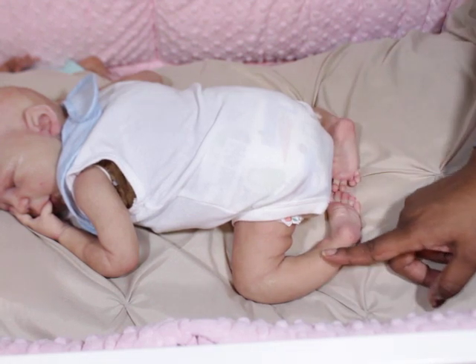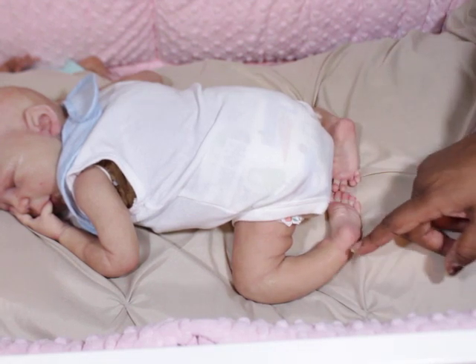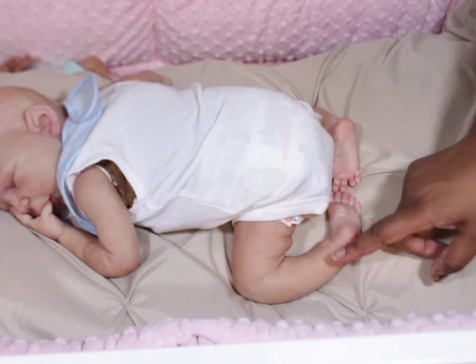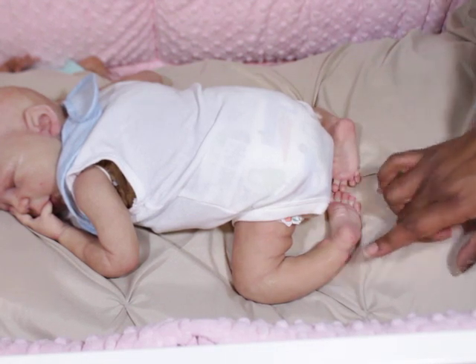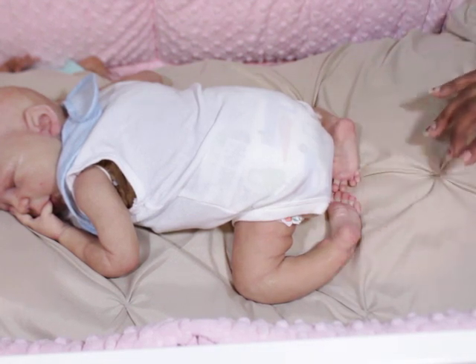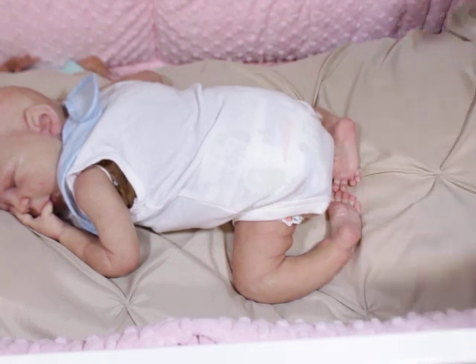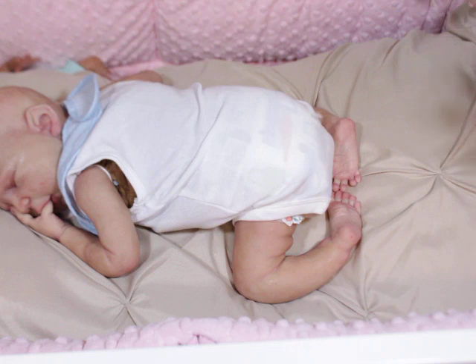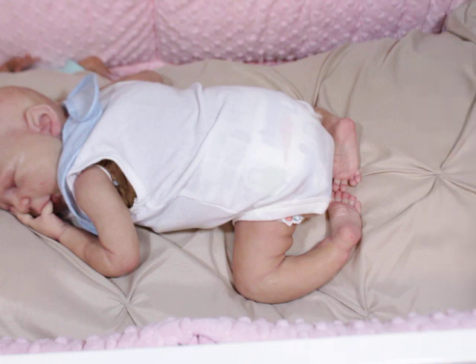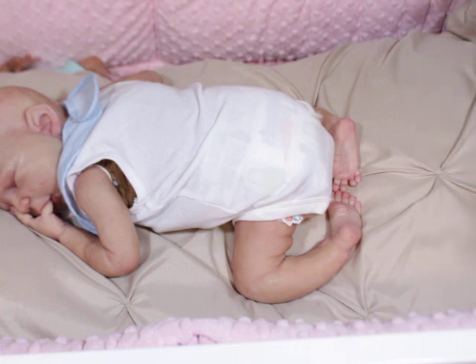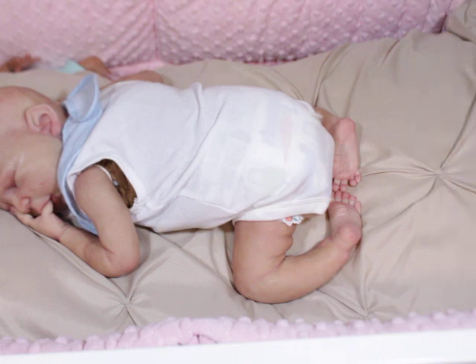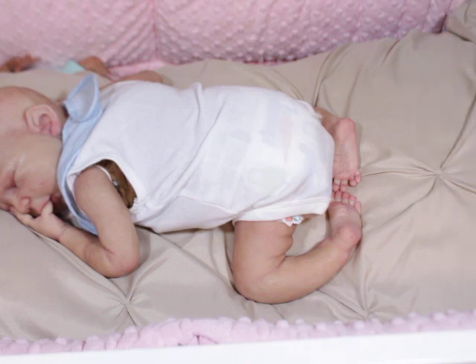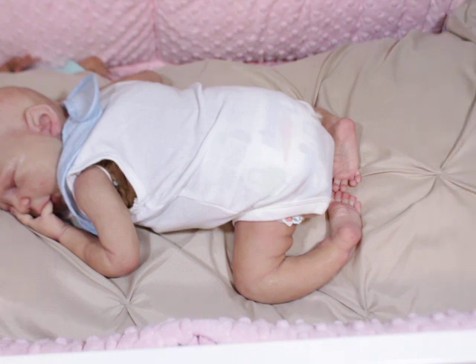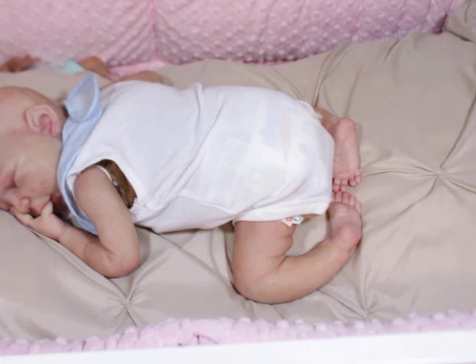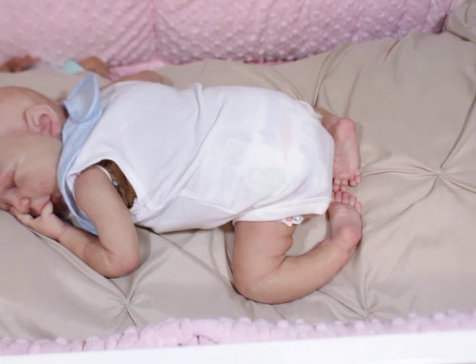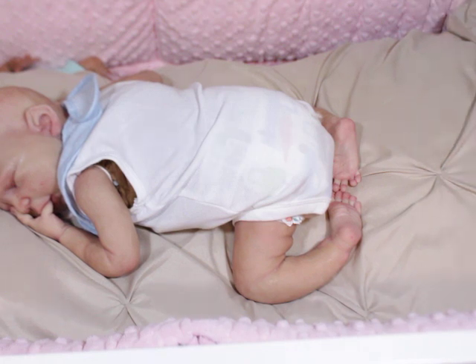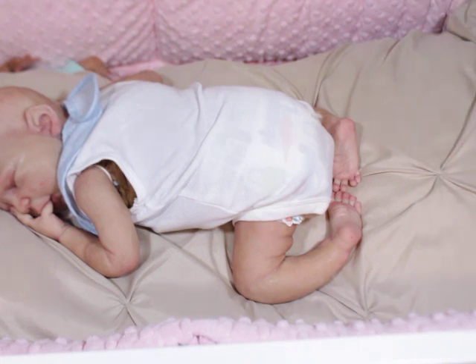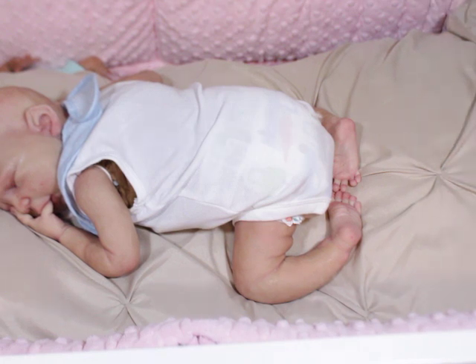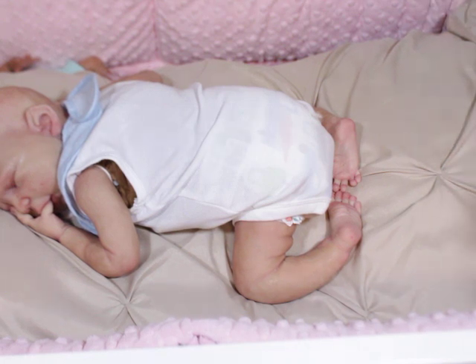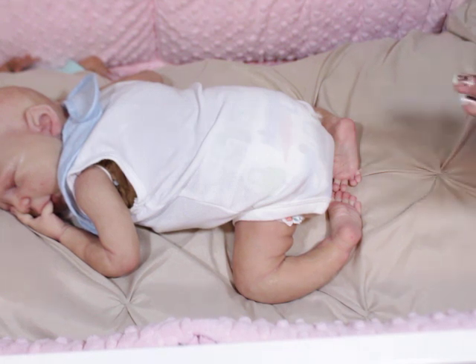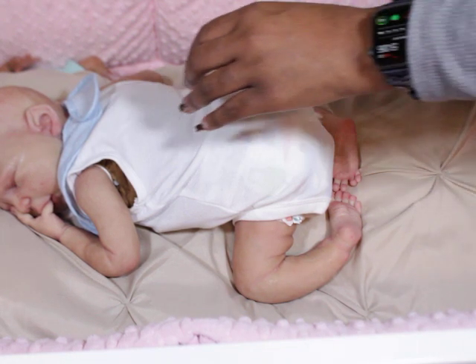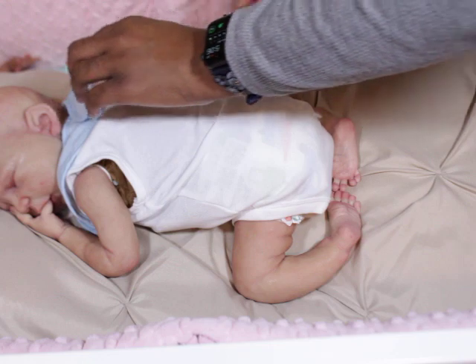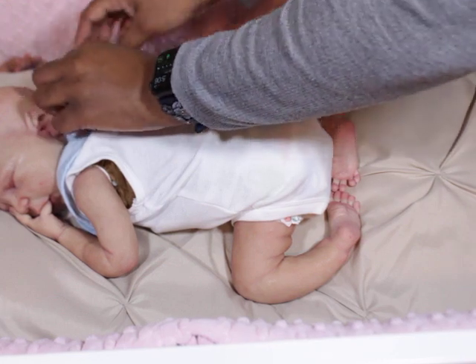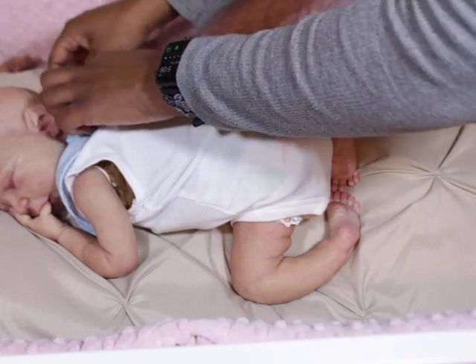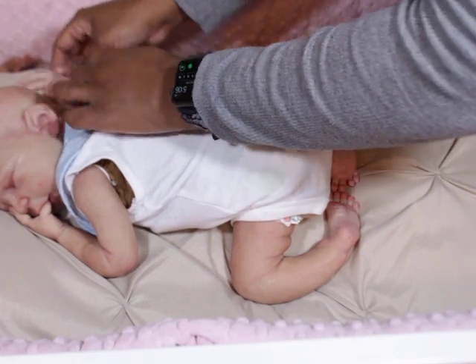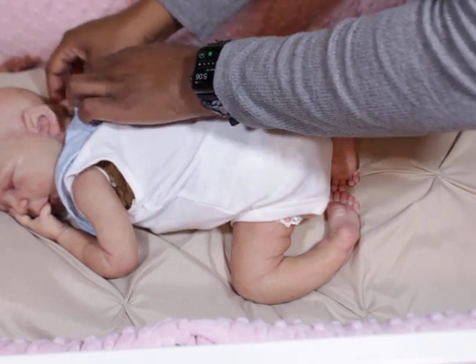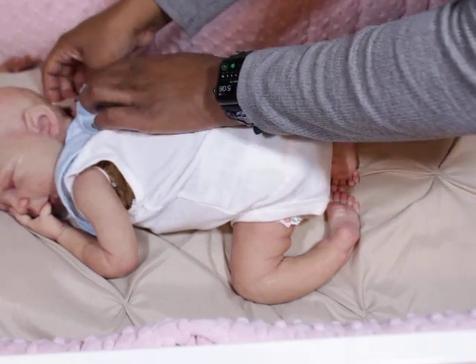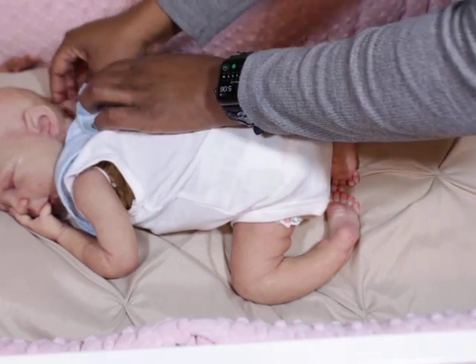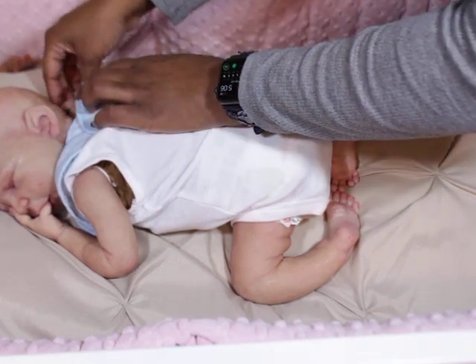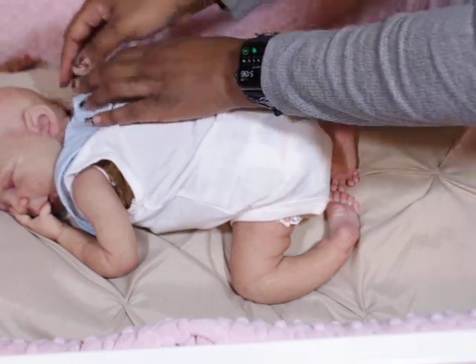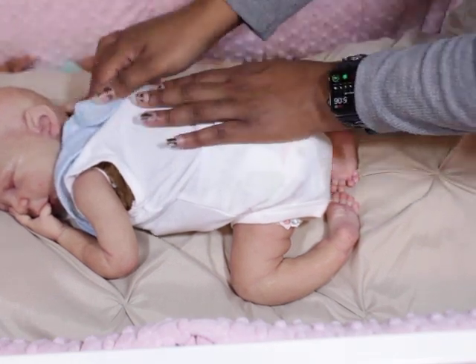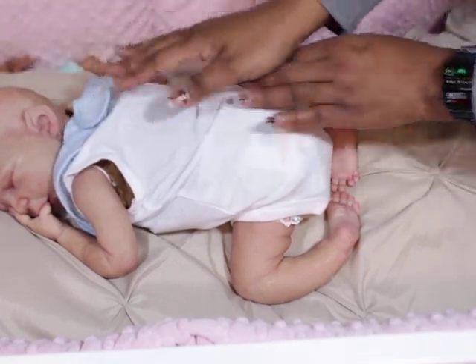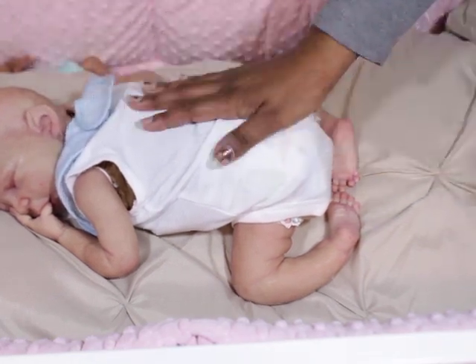And what I learned too about the babies is that as they have more color, it seems like you can see the wrinkles more.